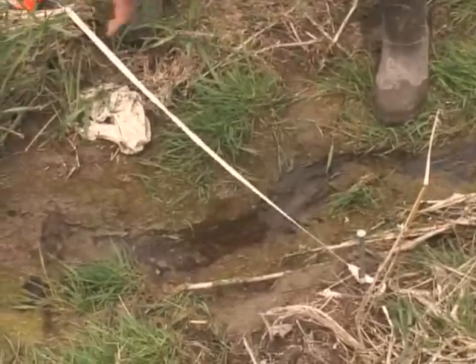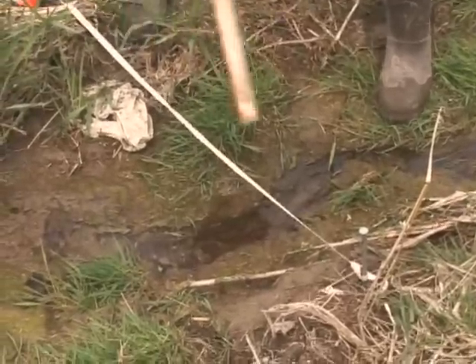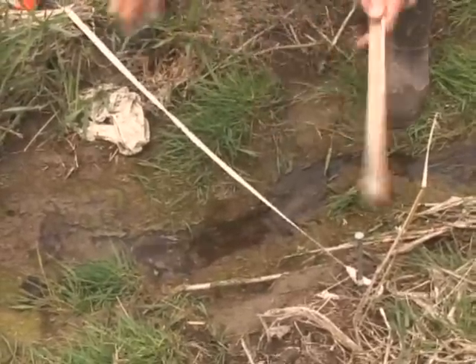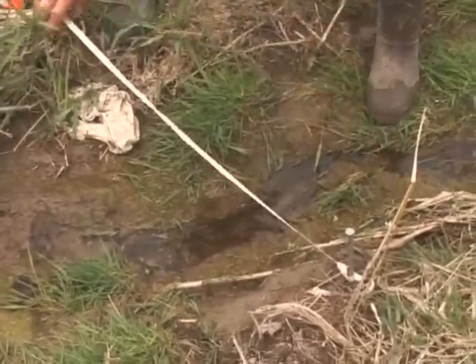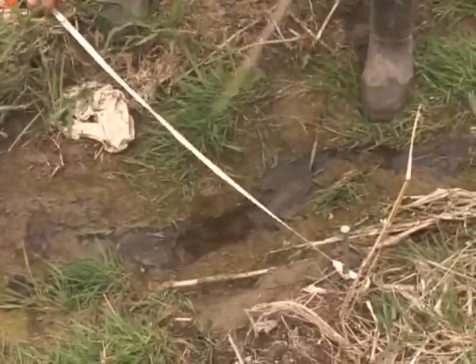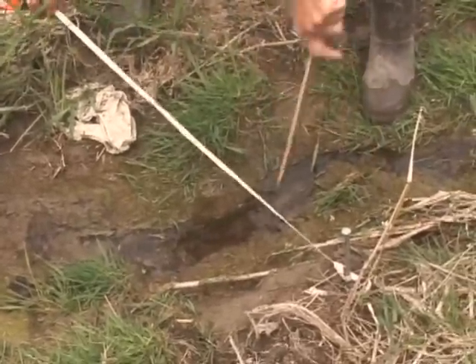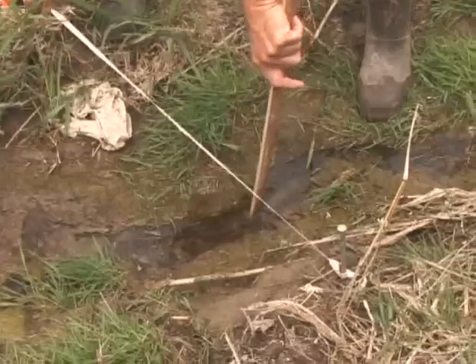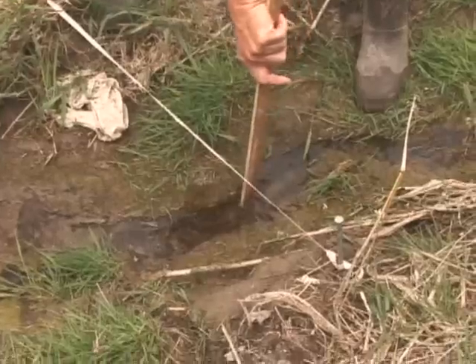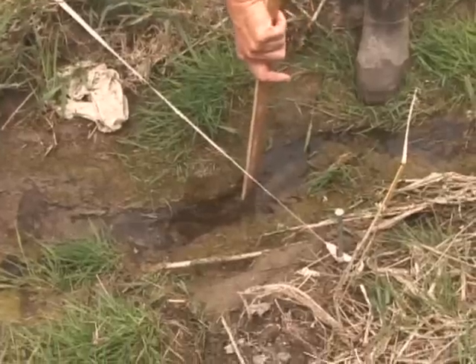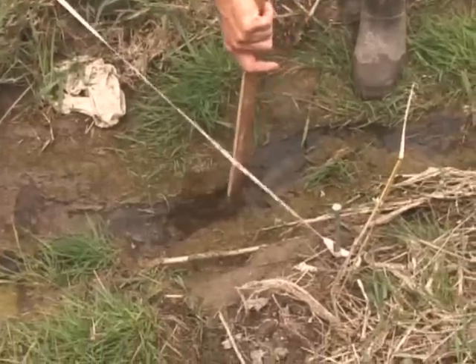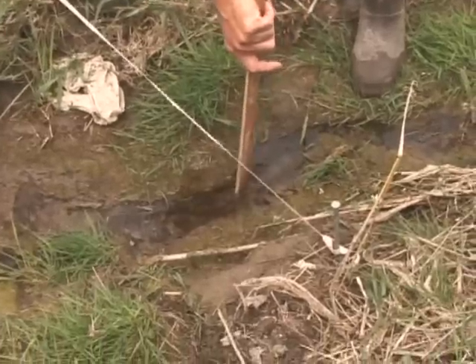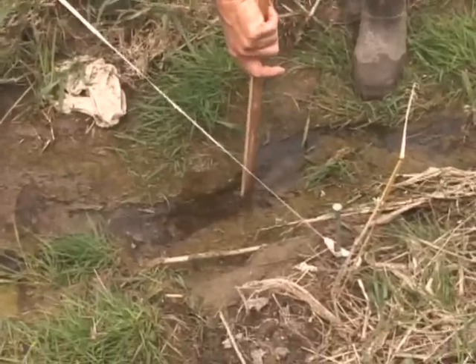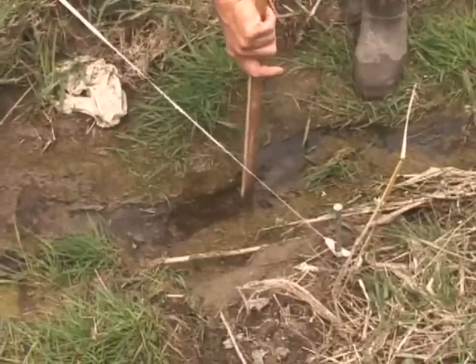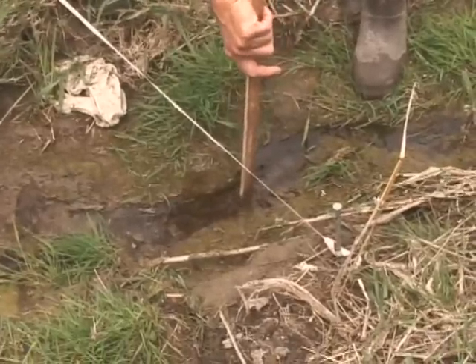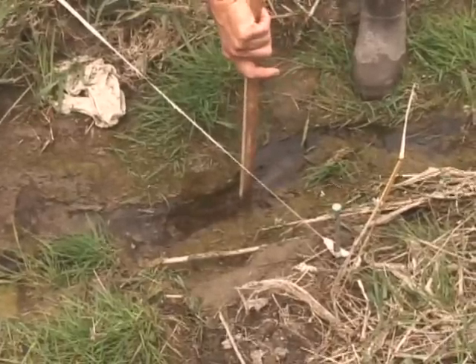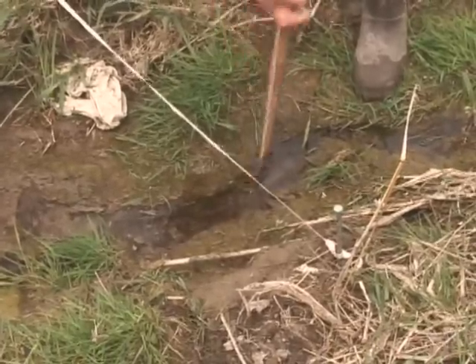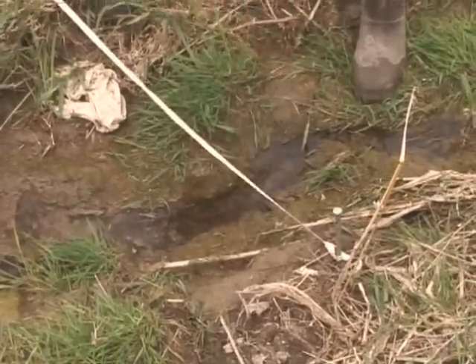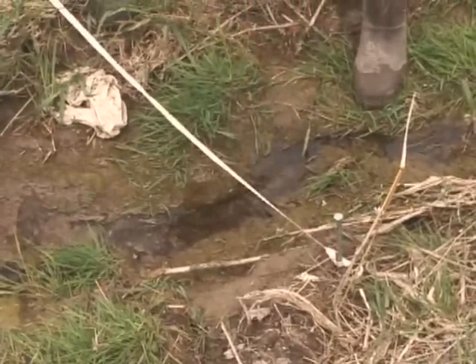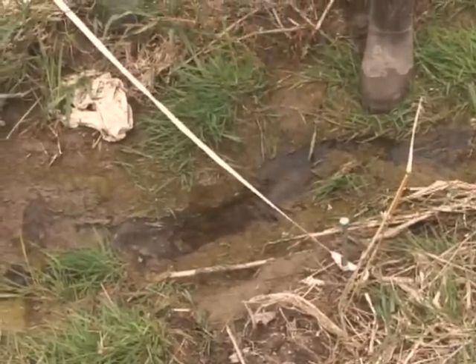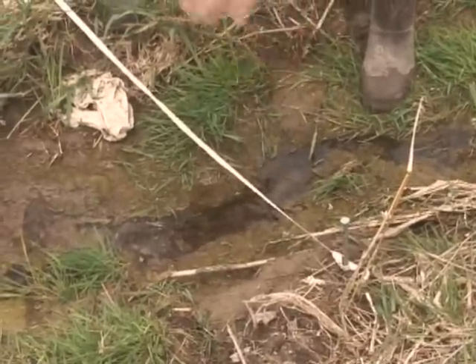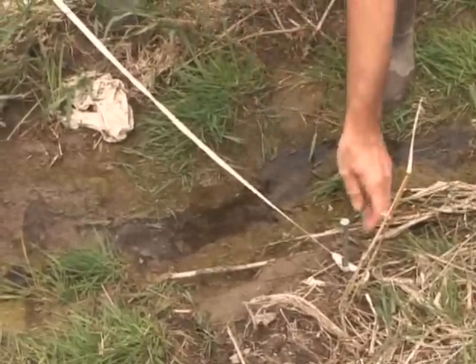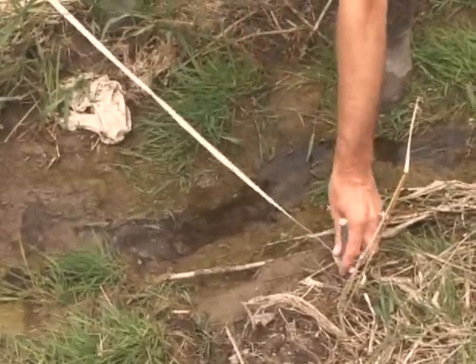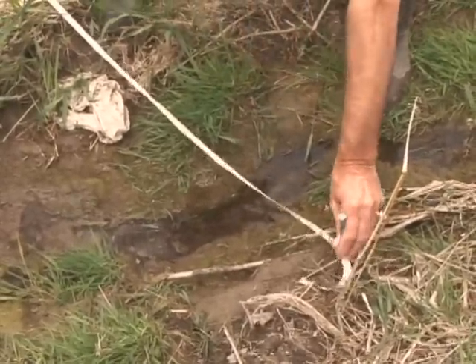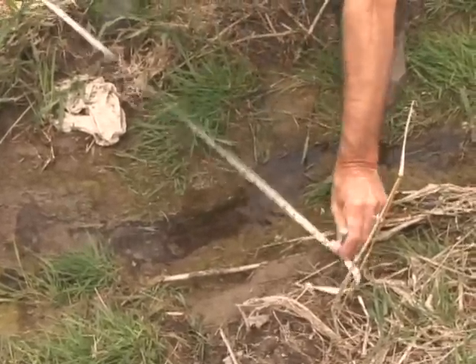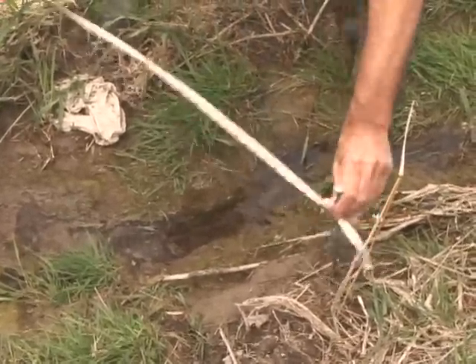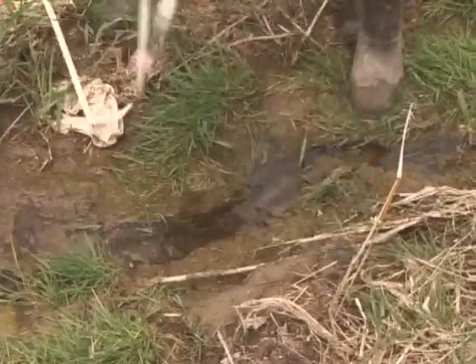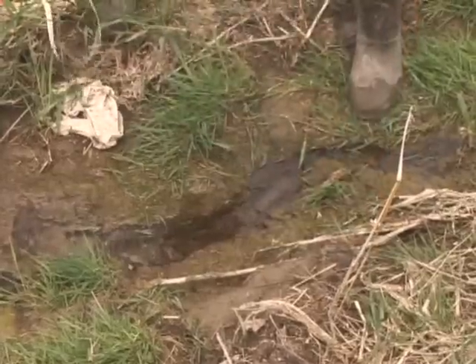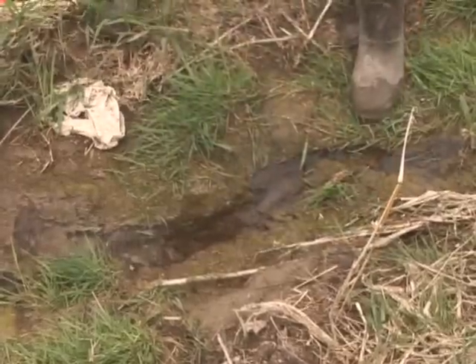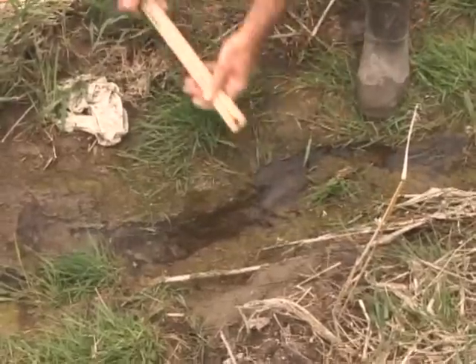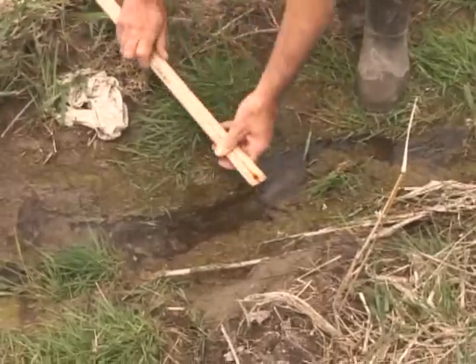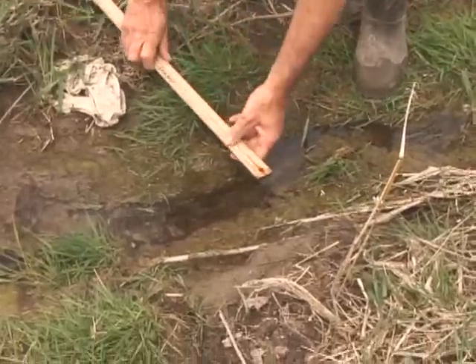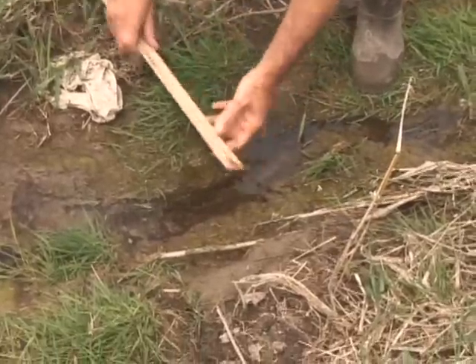In Ontario, government and non-governmental organizations are working along with many volunteers to pioneer the use of these techniques in a new initiative called the Check Your Watershed Day.